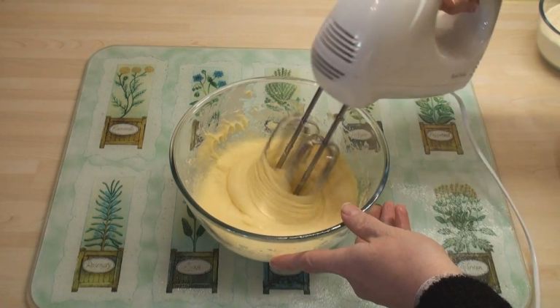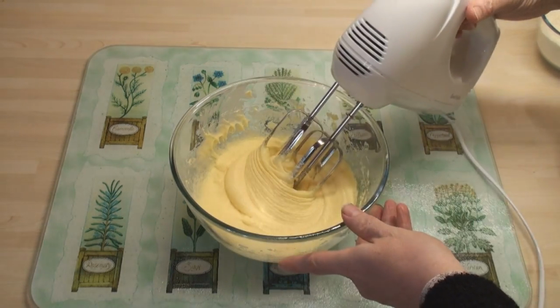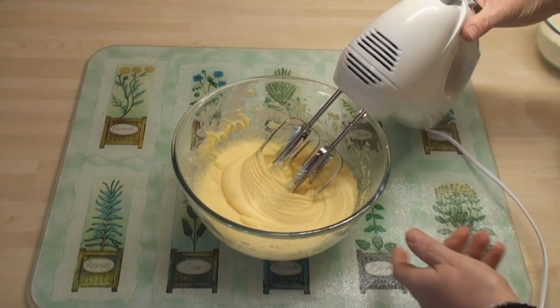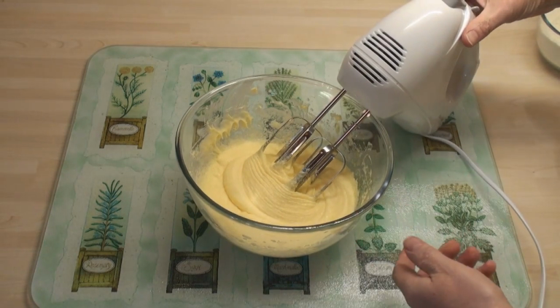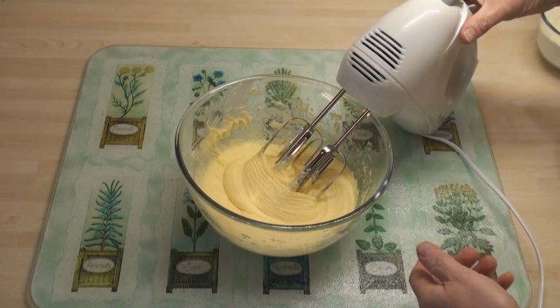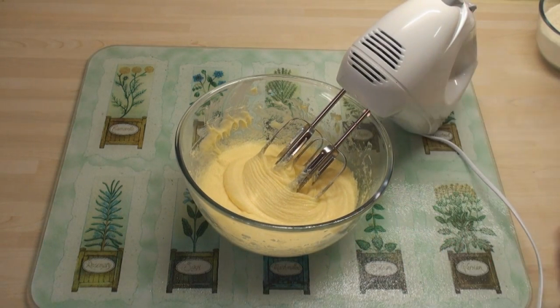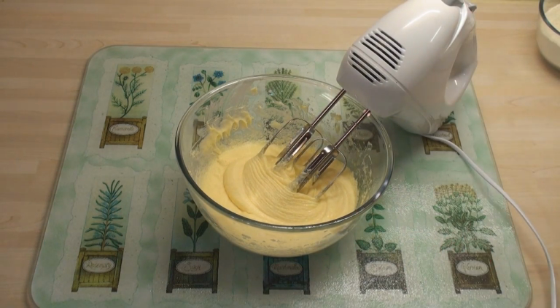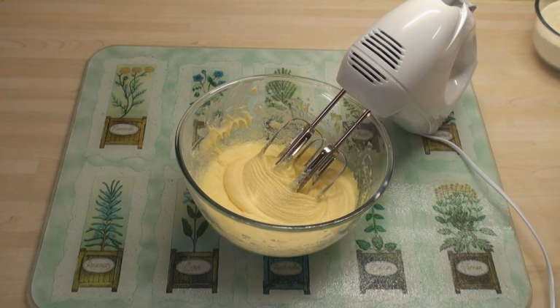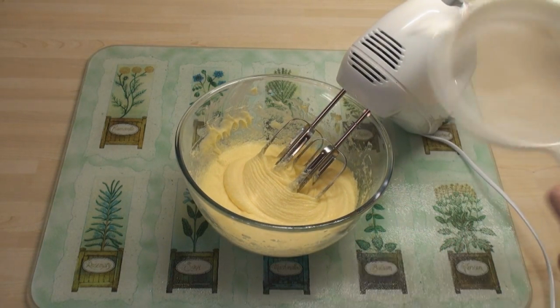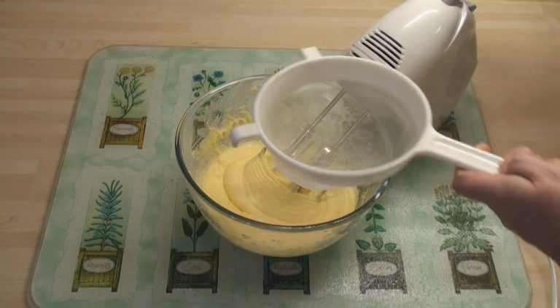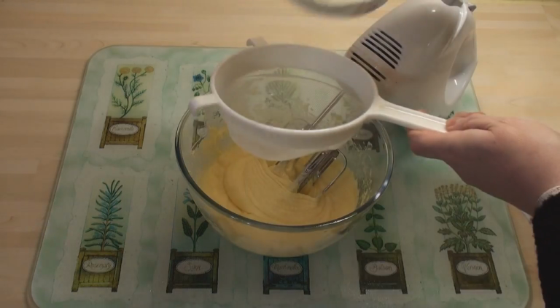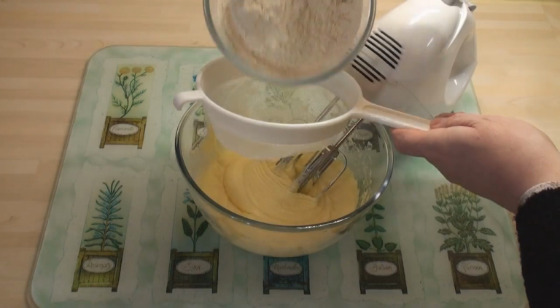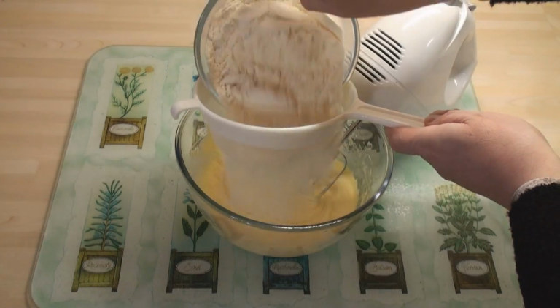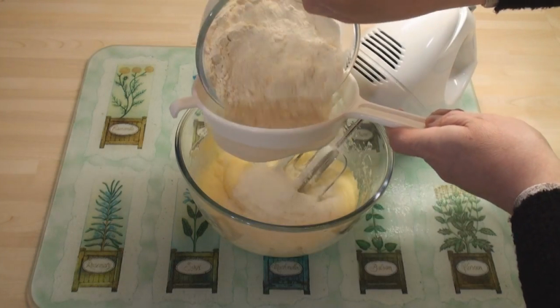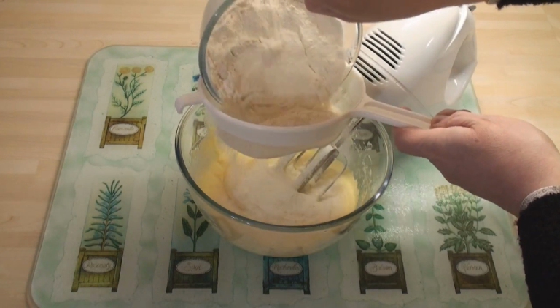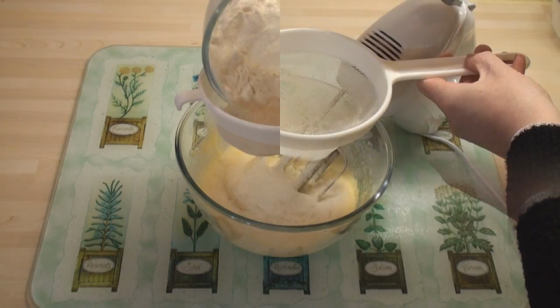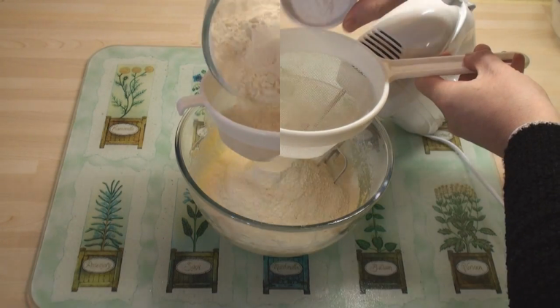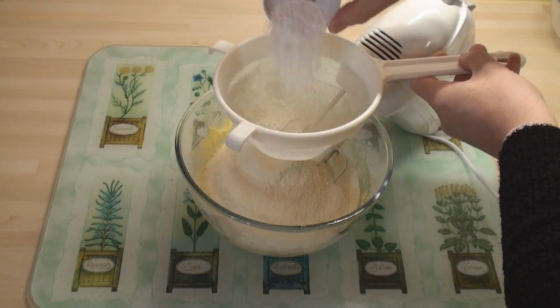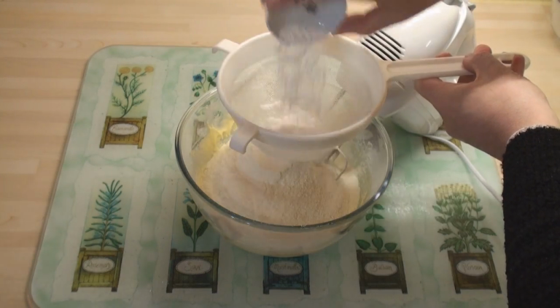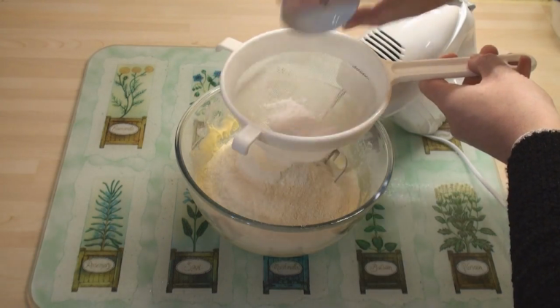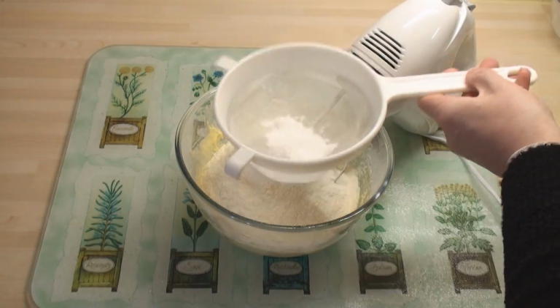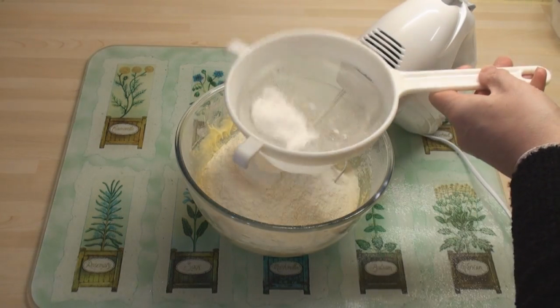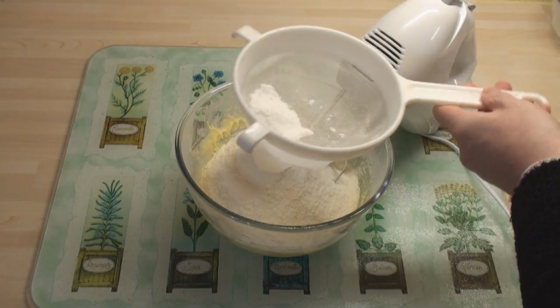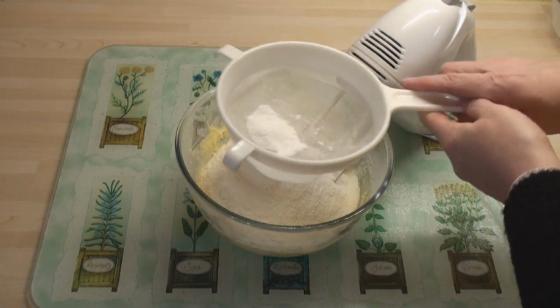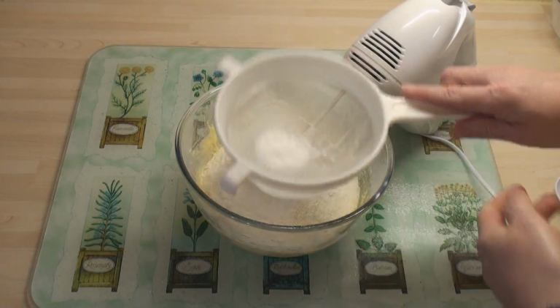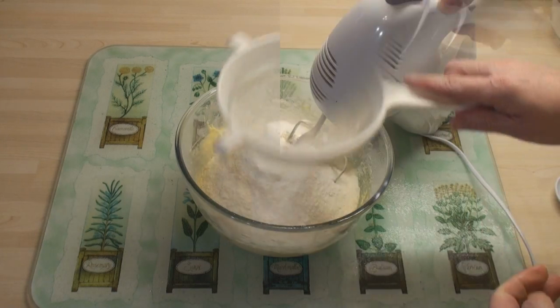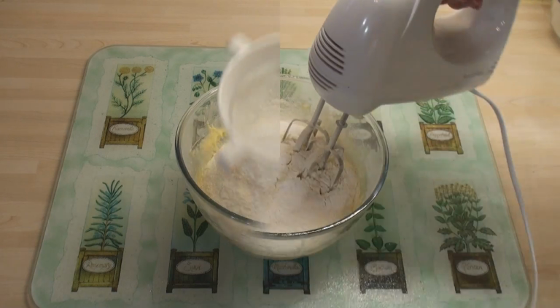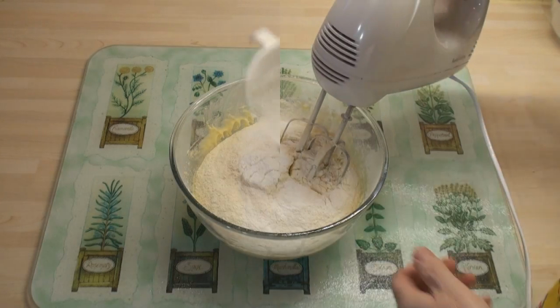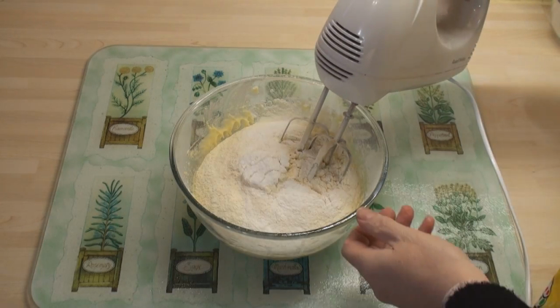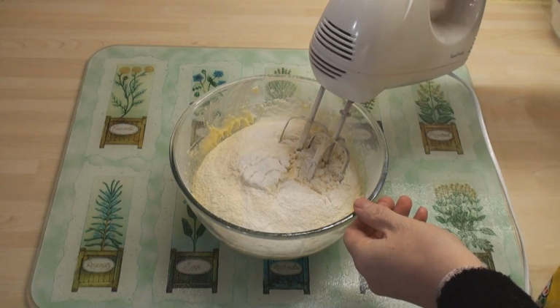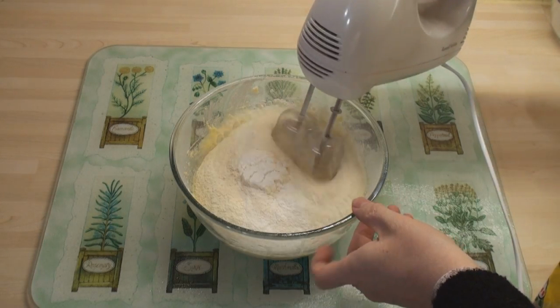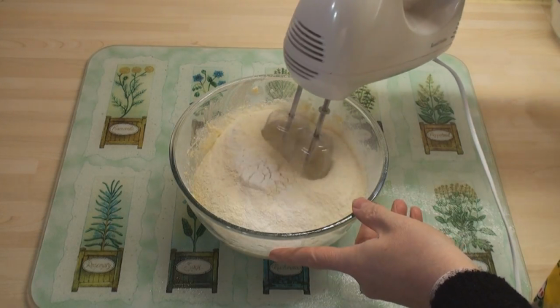Once it's nice and smooth, sift in the flour and the baking powder and mix it all together.